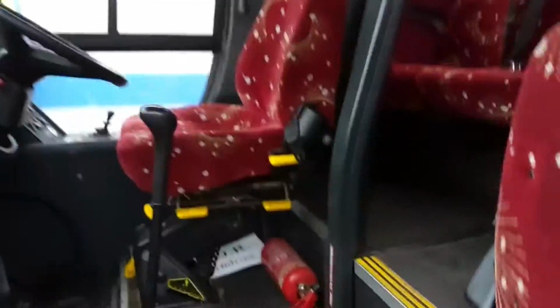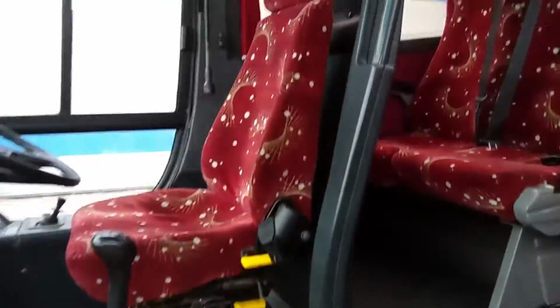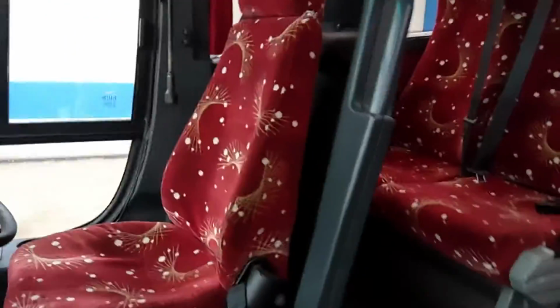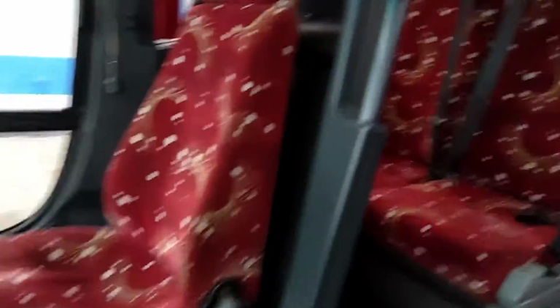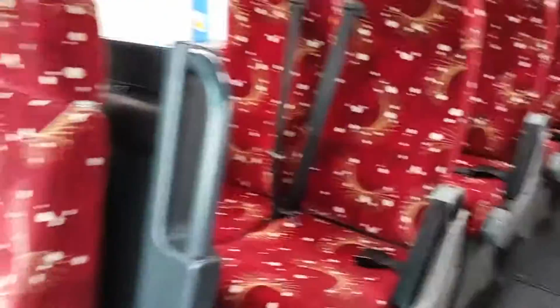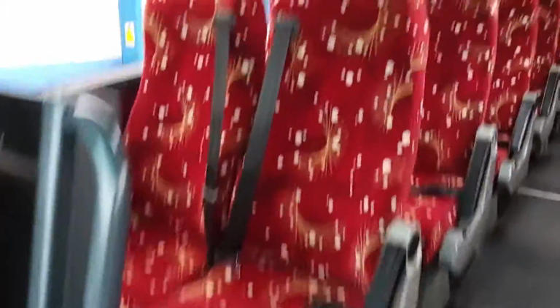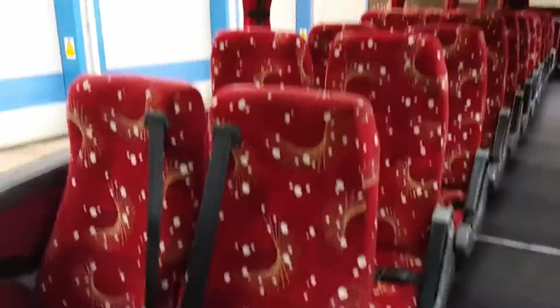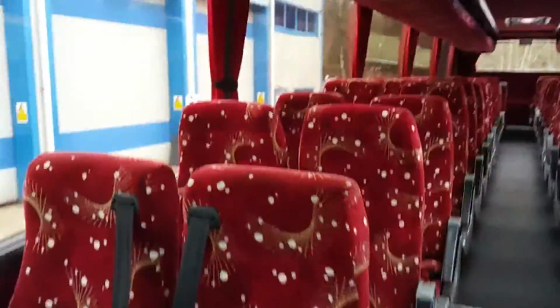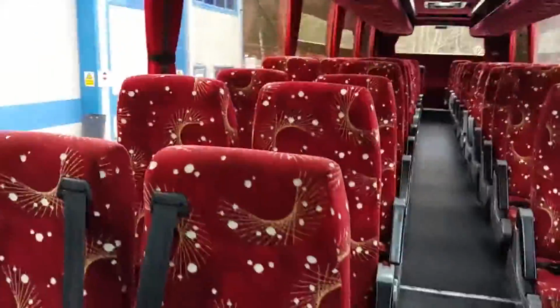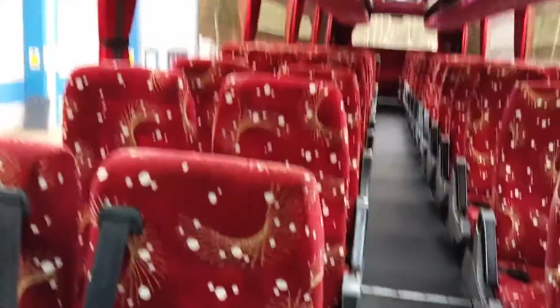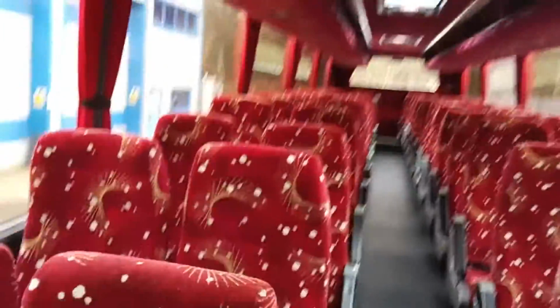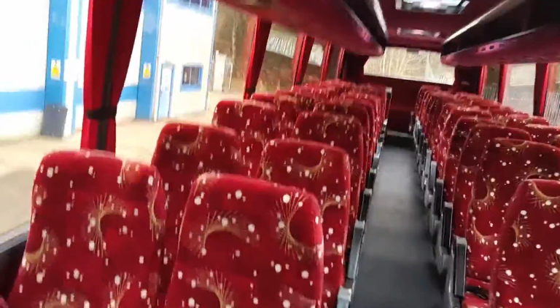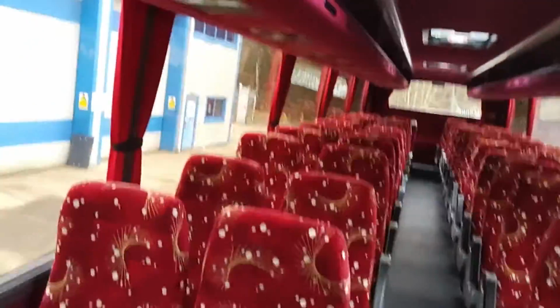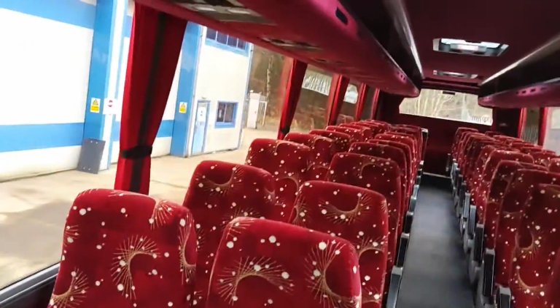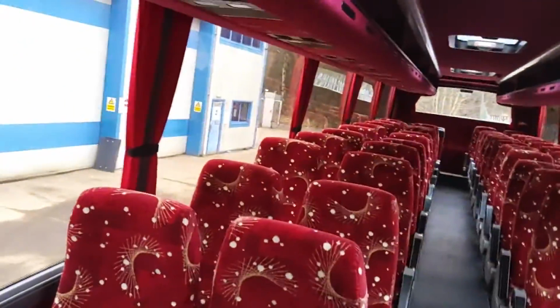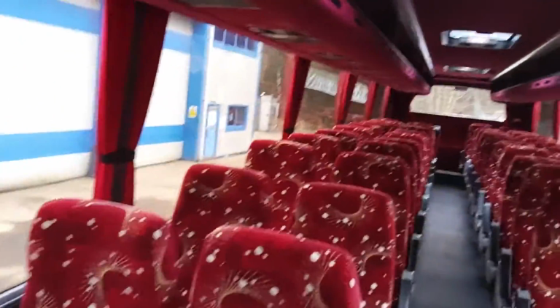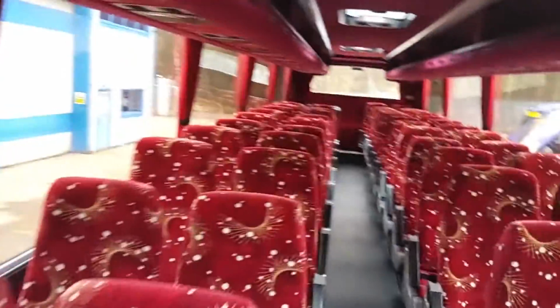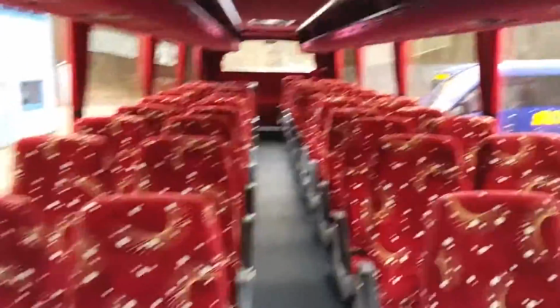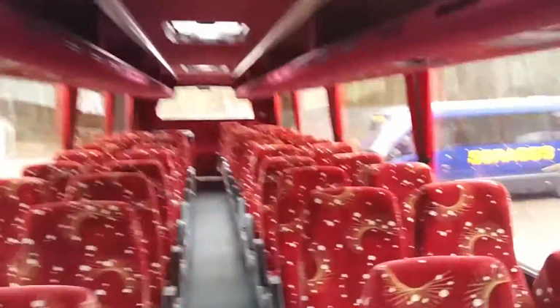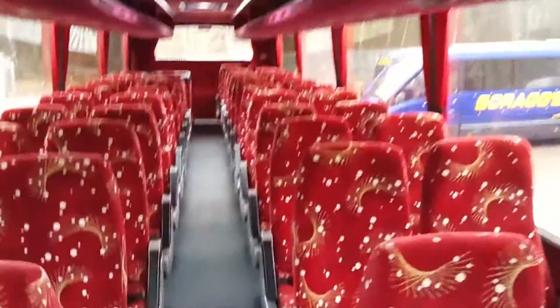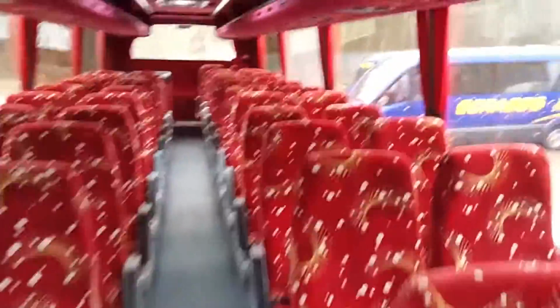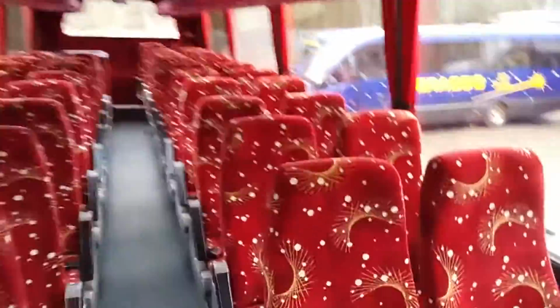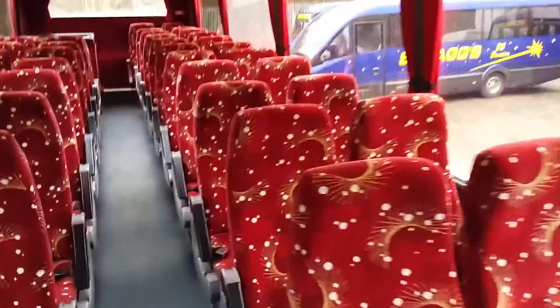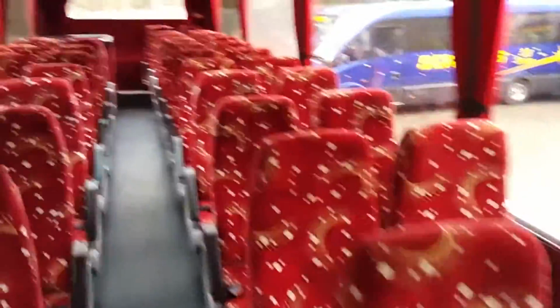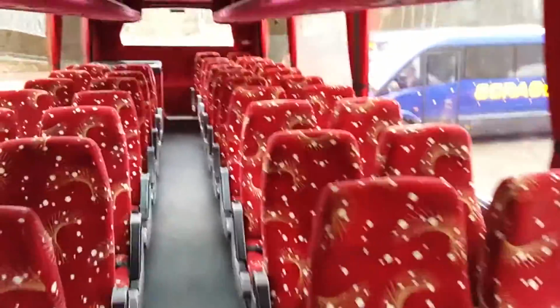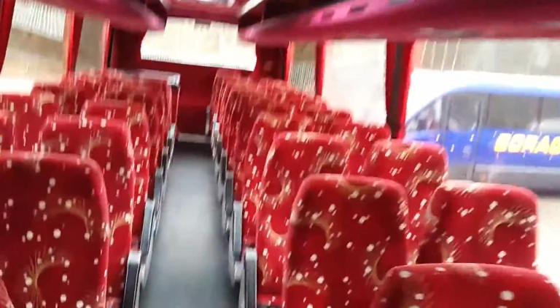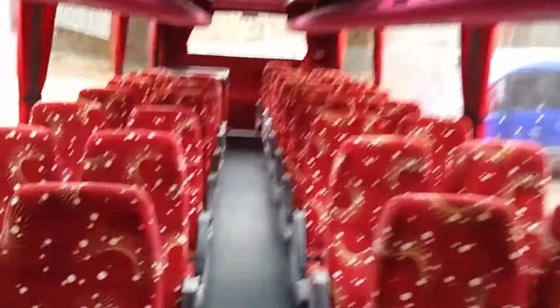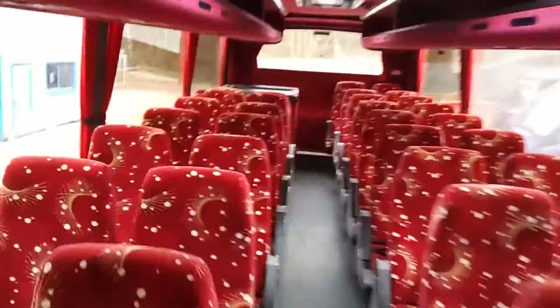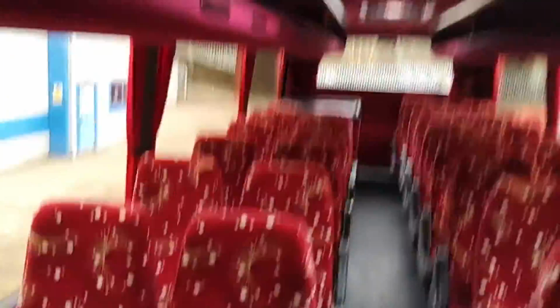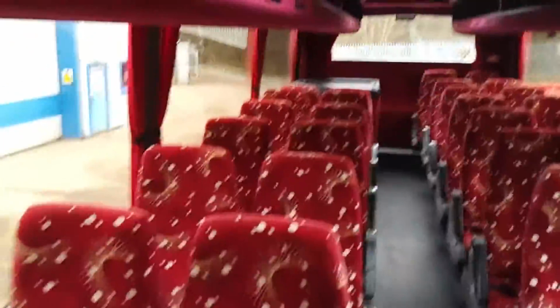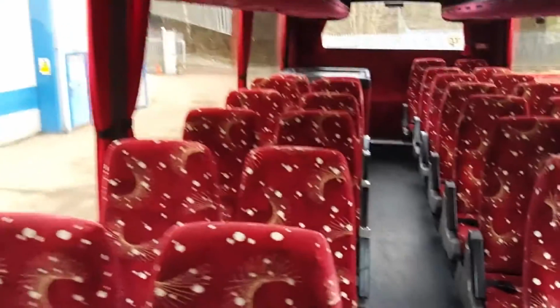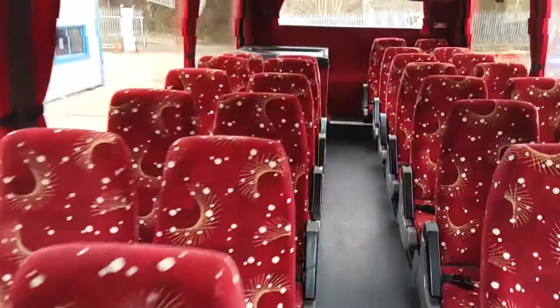My favourite in-swing door with tubular steel mirrors — fairly idiot-proof and ideal for the school runs. On board we have 52 Esteban seats with lap belts.